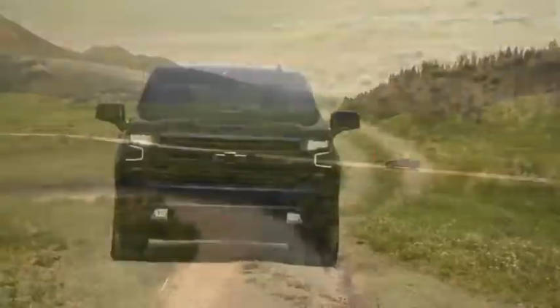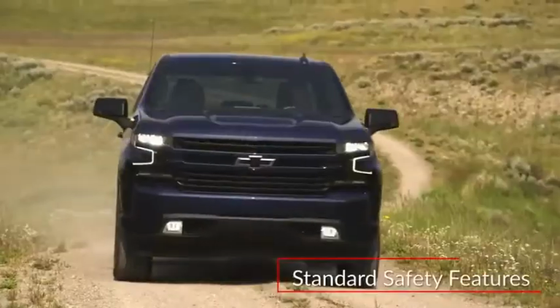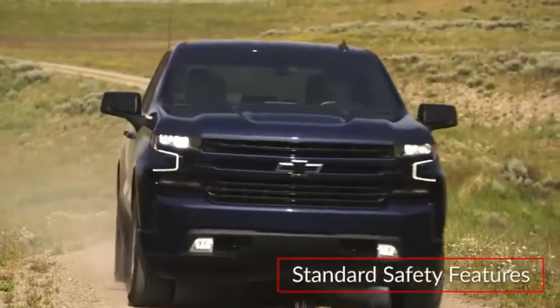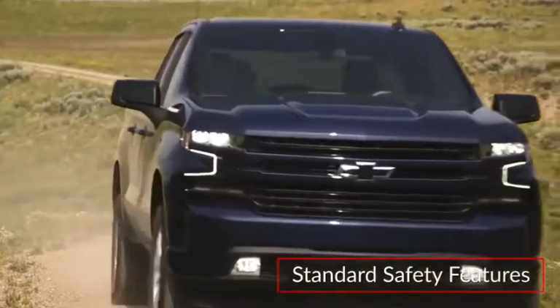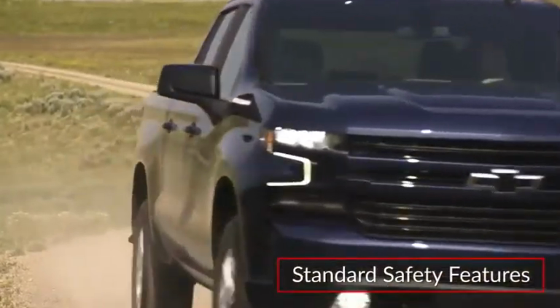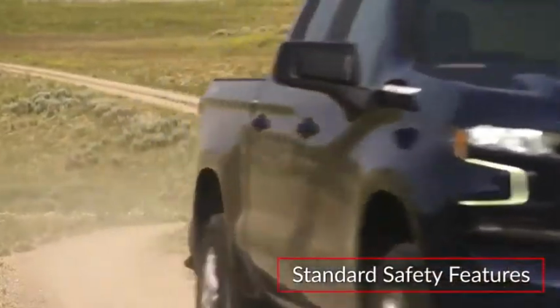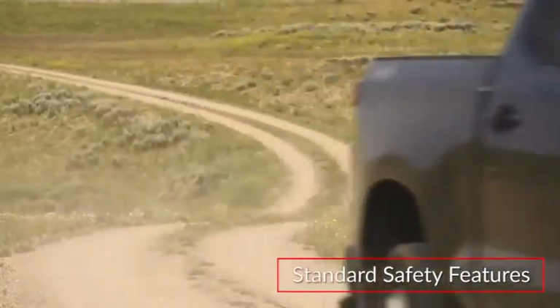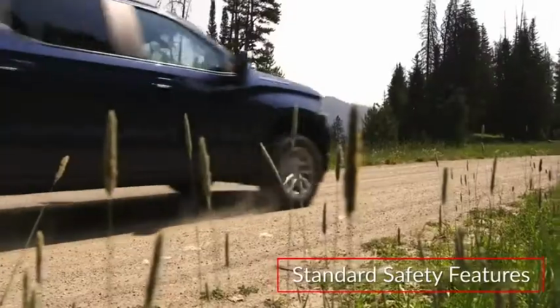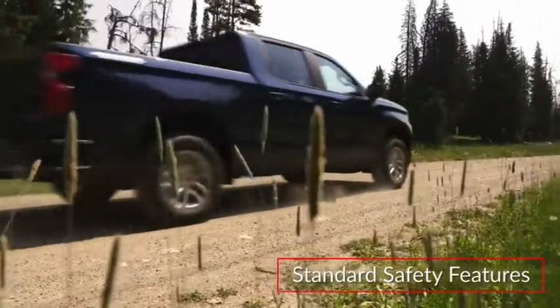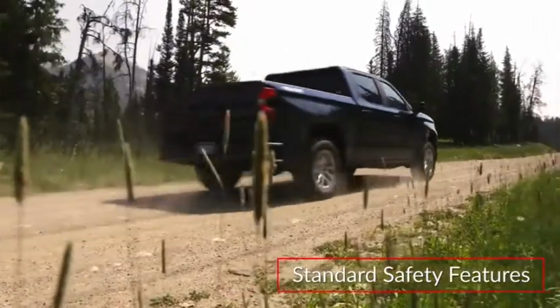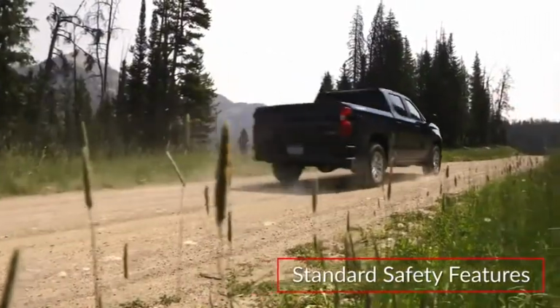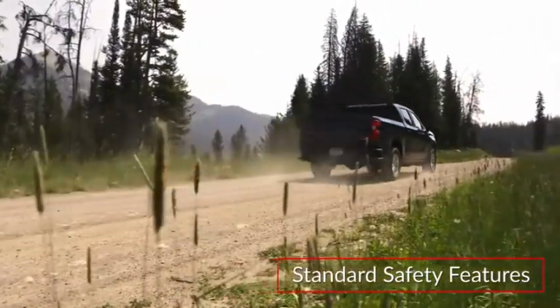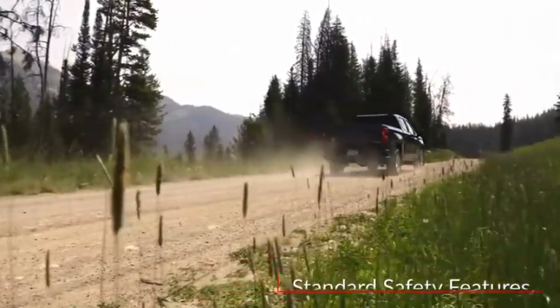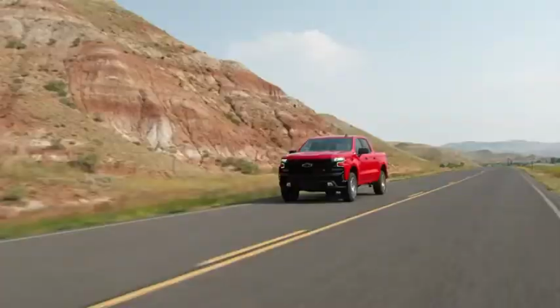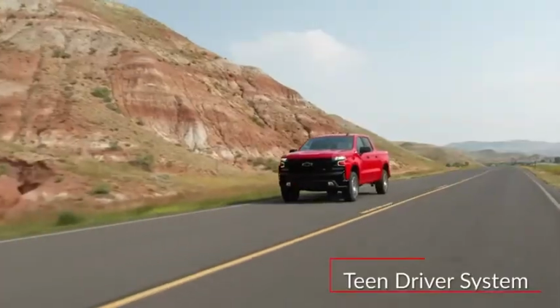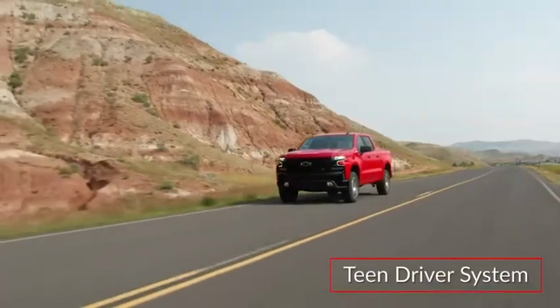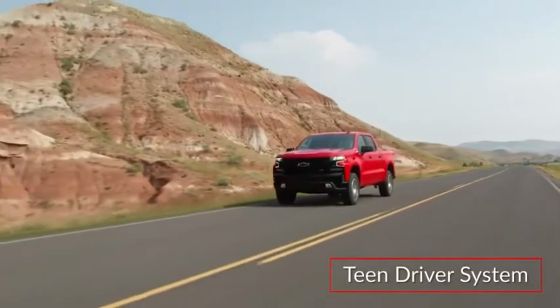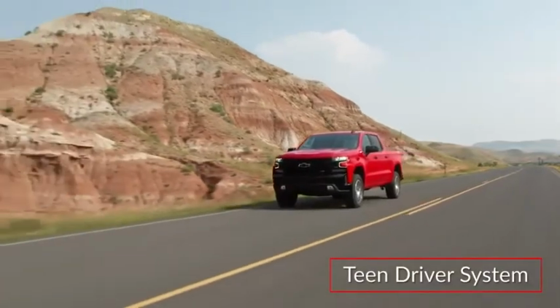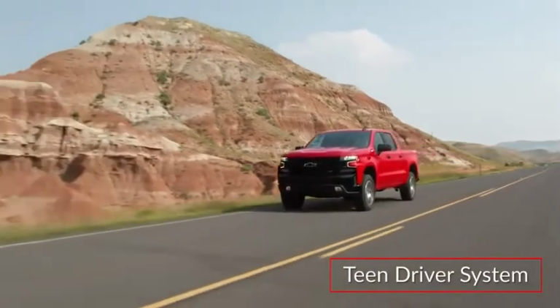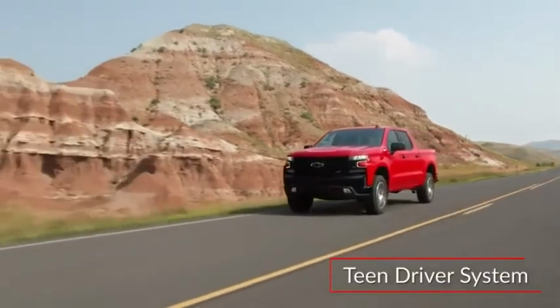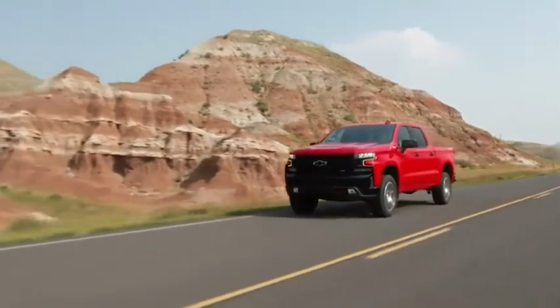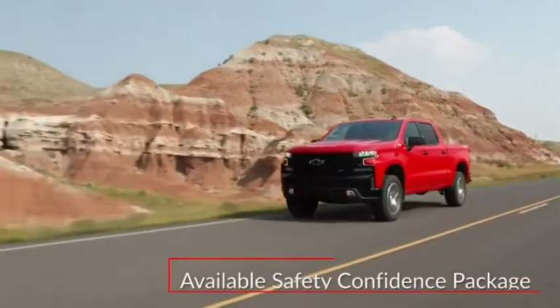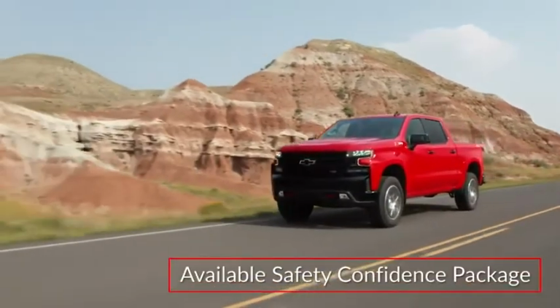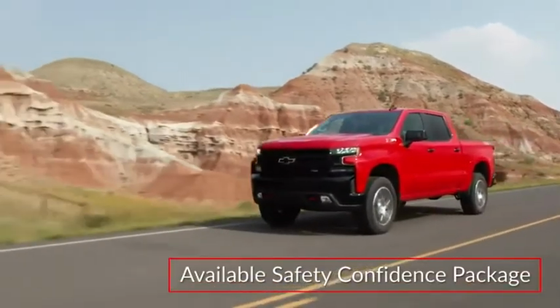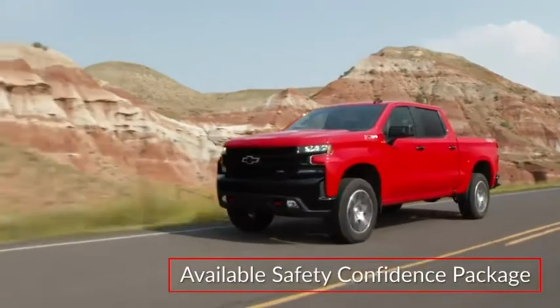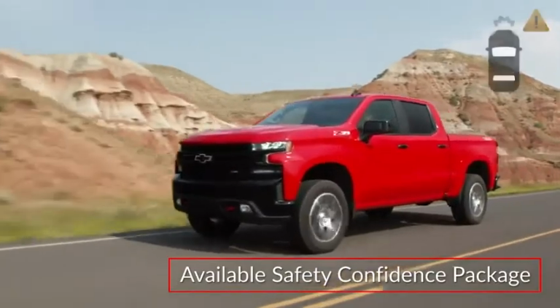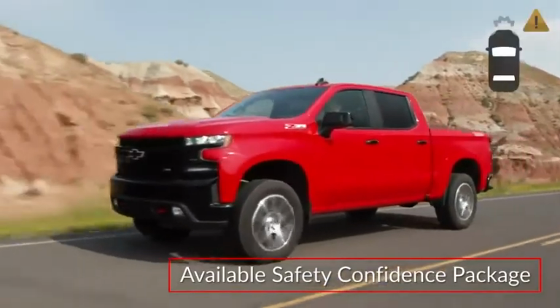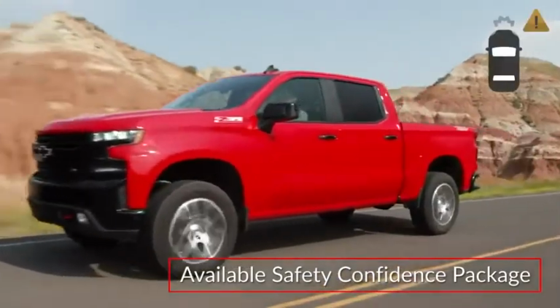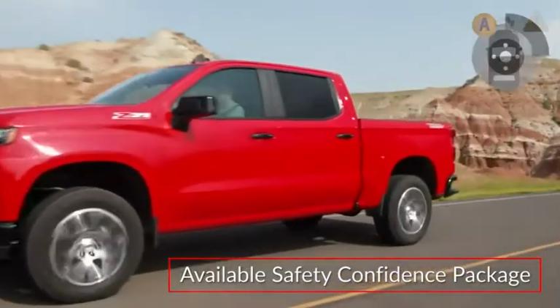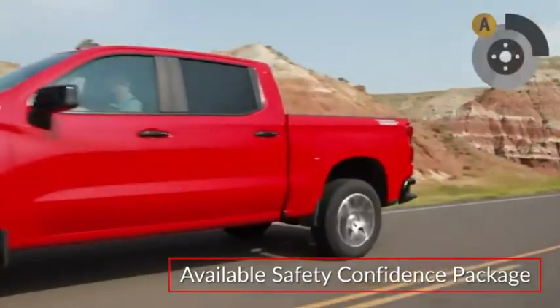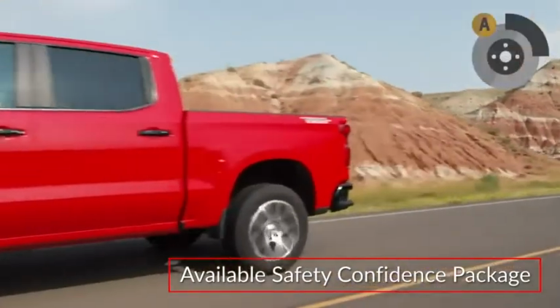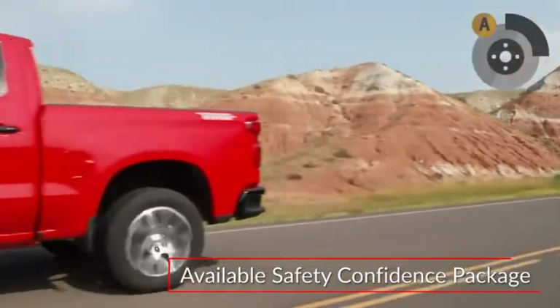Standard safety features on the Silverado 1500 include hill start assist and trailer sway control. A teen driver system encourages safe driving habits. The available Safety Confidence Package adds forward collision alert and automatic emergency braking.